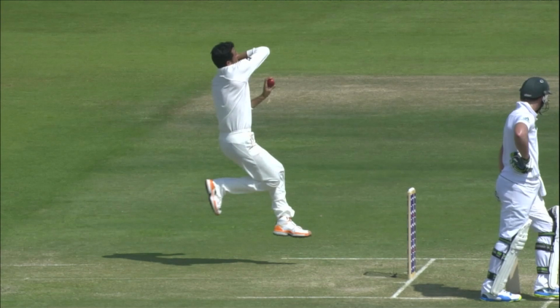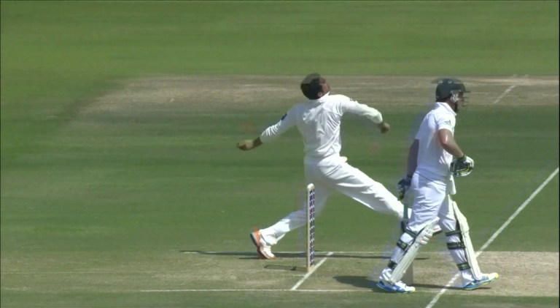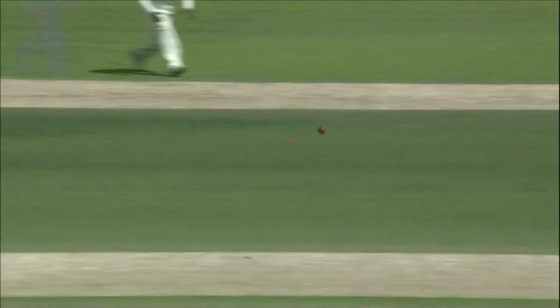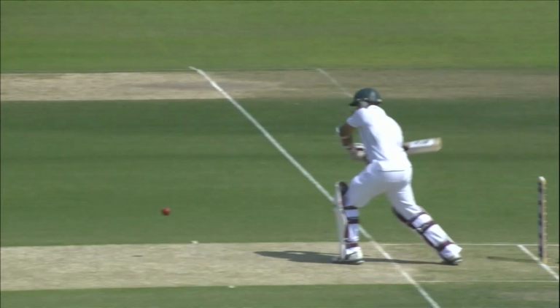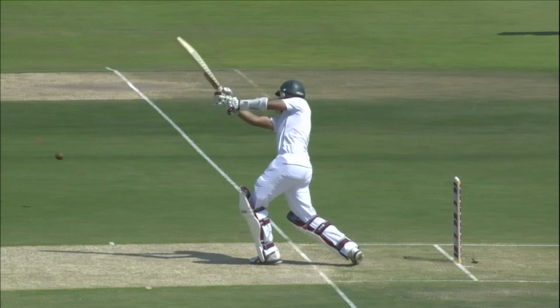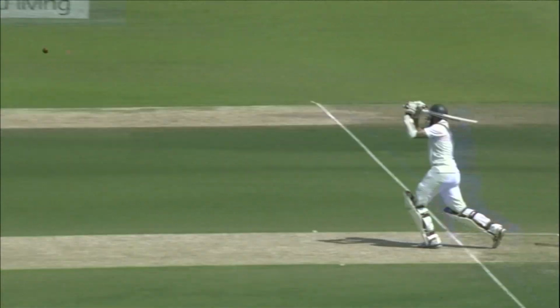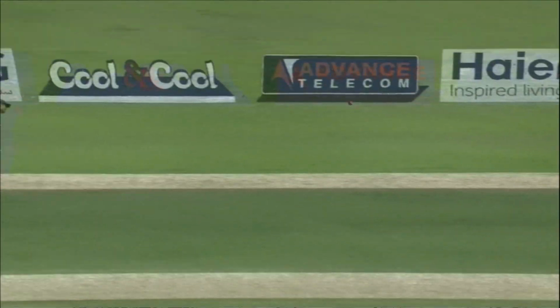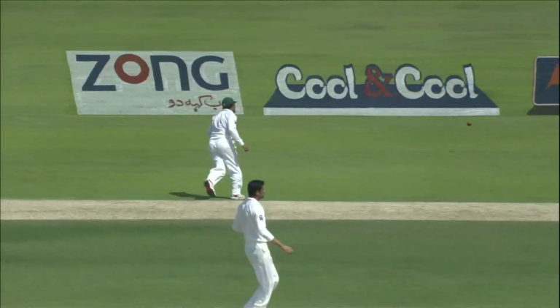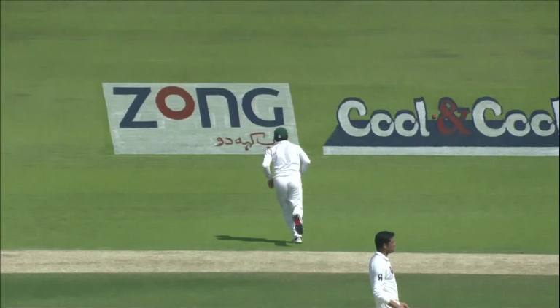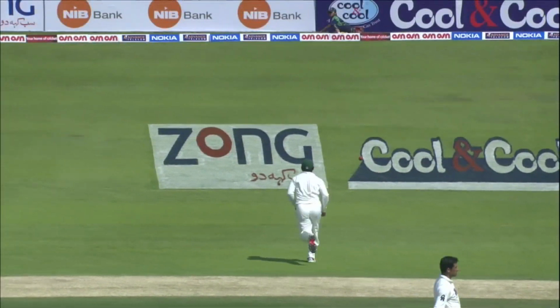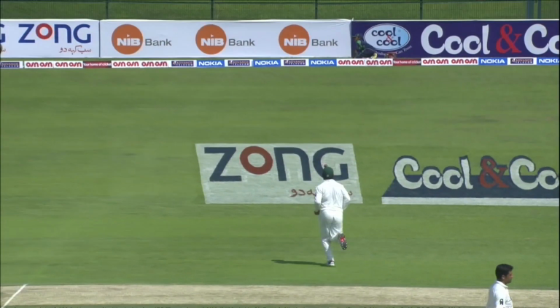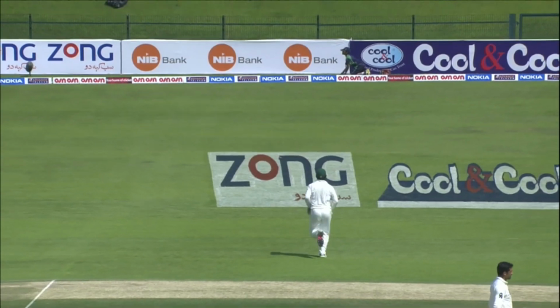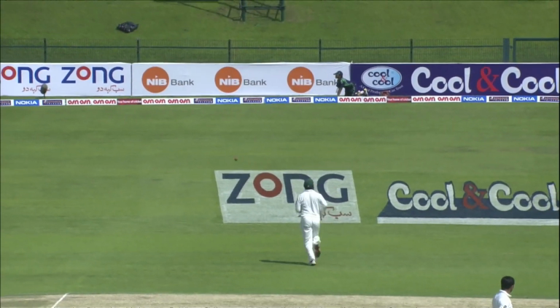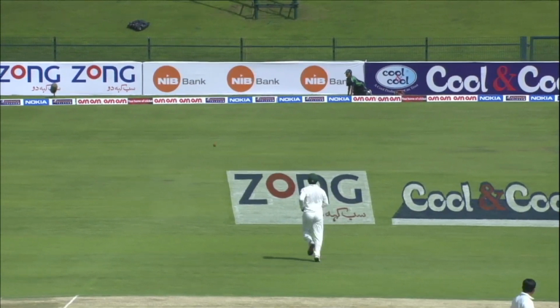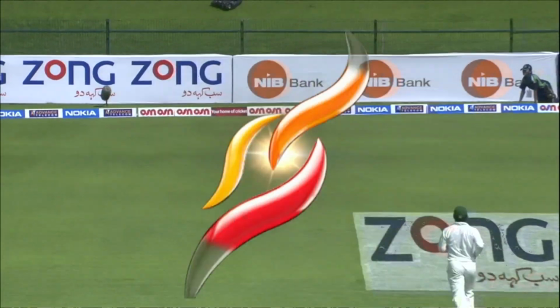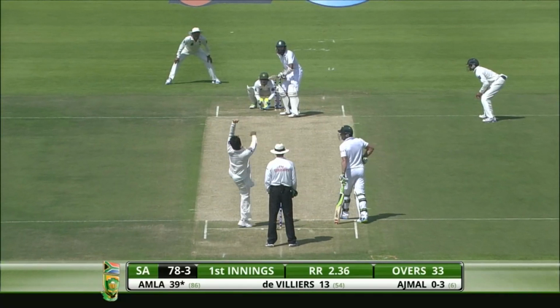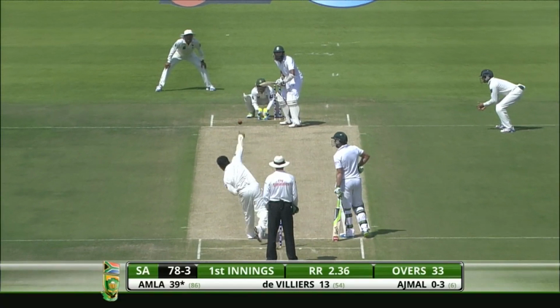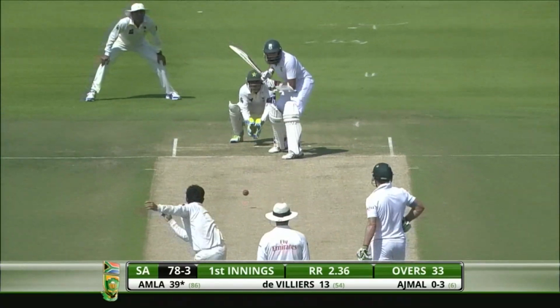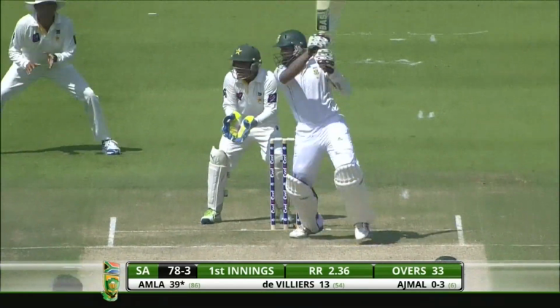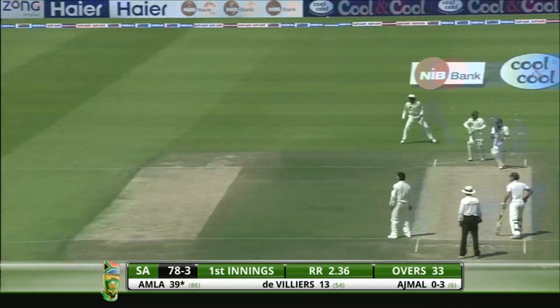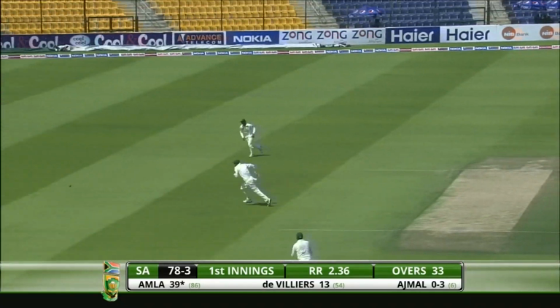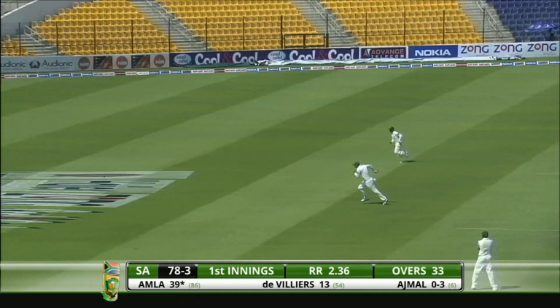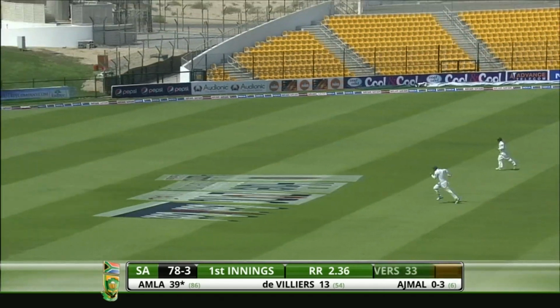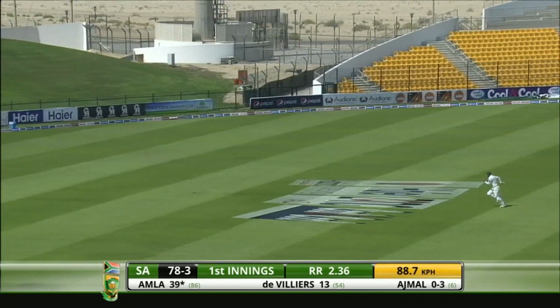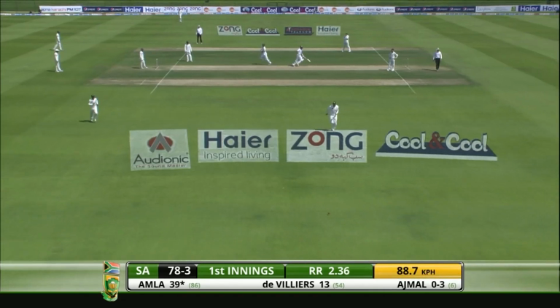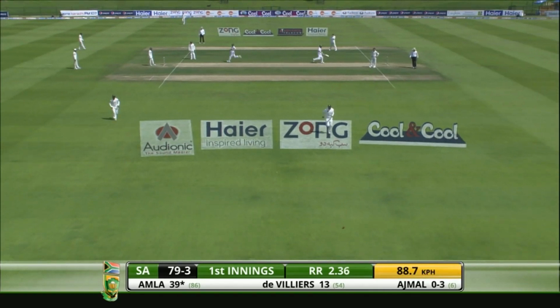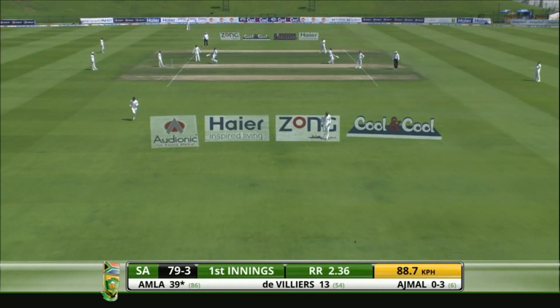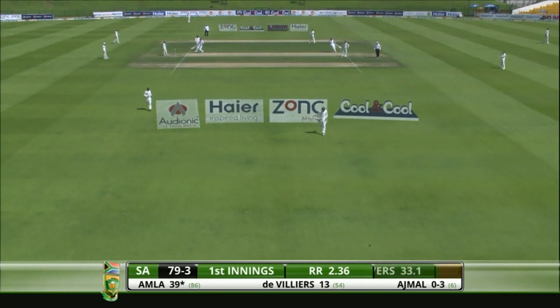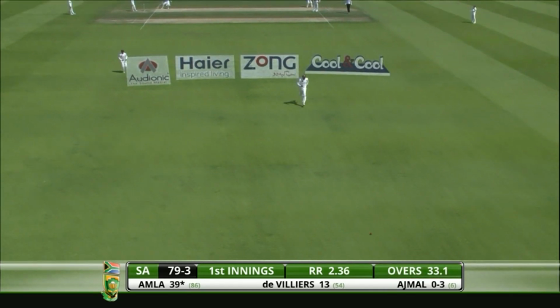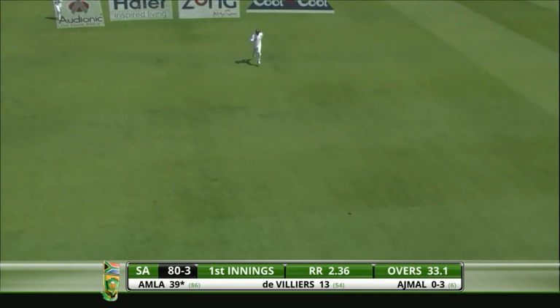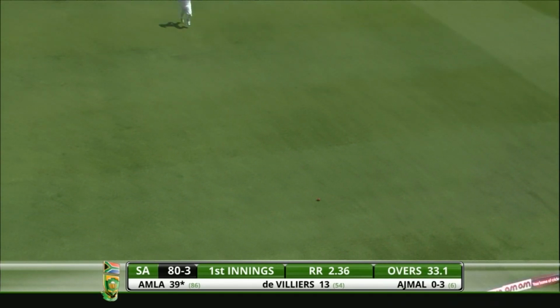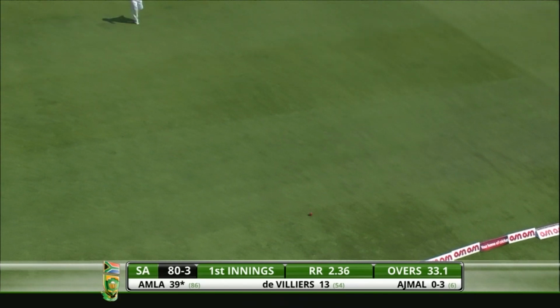So what's that a sign of? That the ball is getting a little bit older, the track is getting a bit easier, and he's feeling comfortable. Probably all three, I suppose. Hashim Amla again — good shot, rocking back onto that back foot, gives himself just a little bit more time.